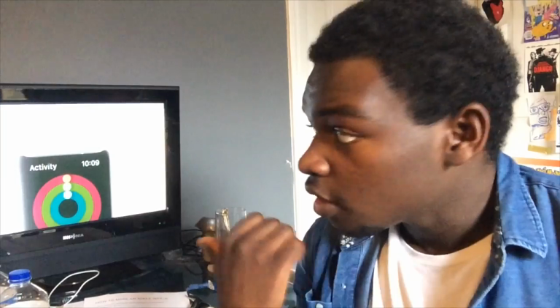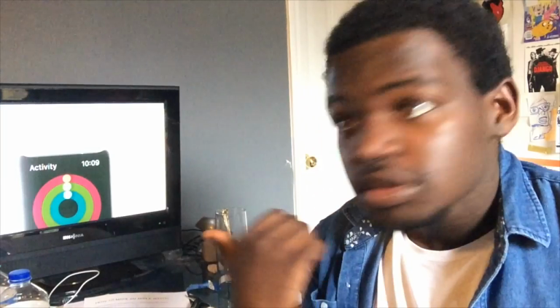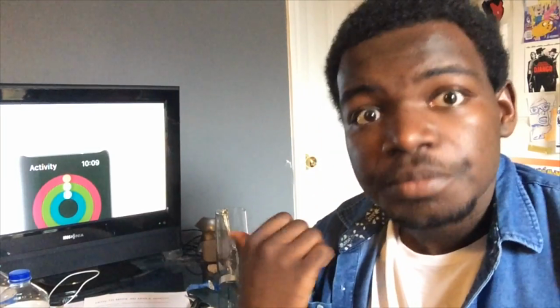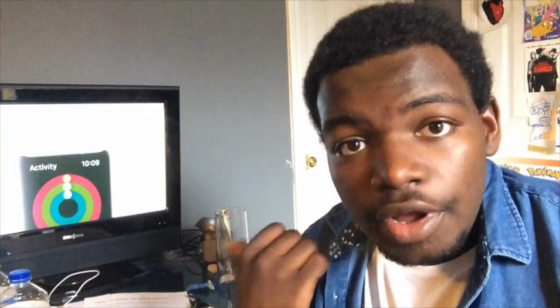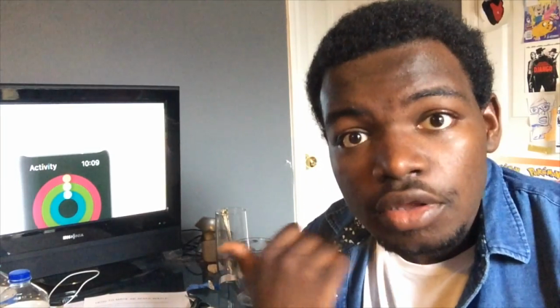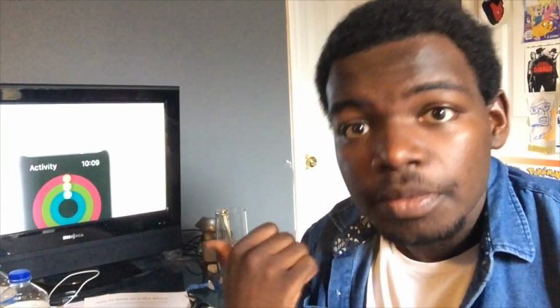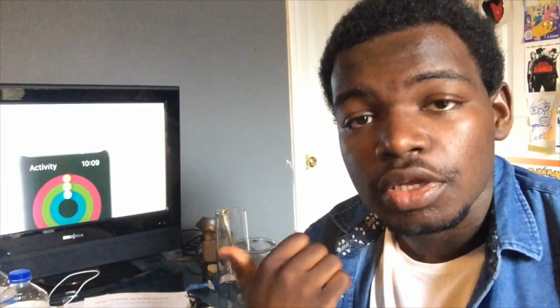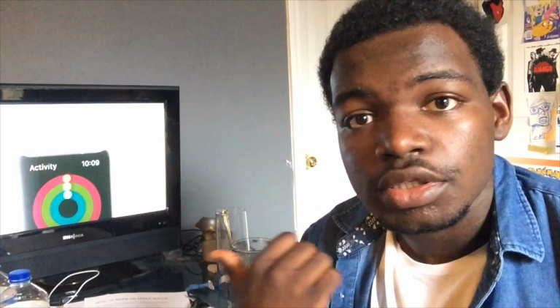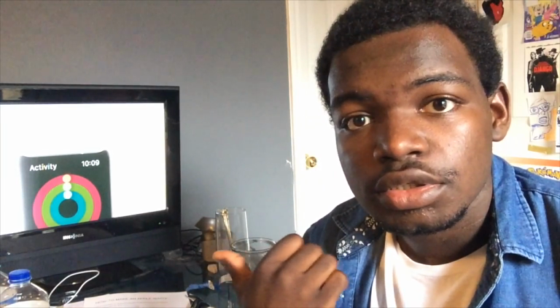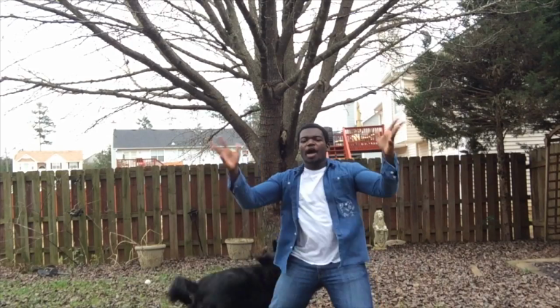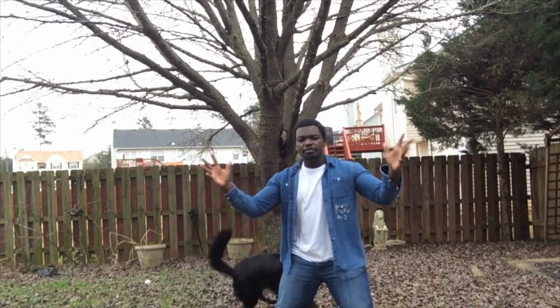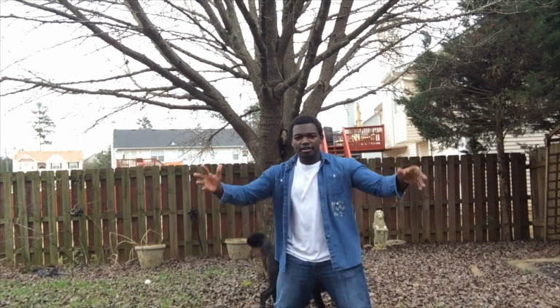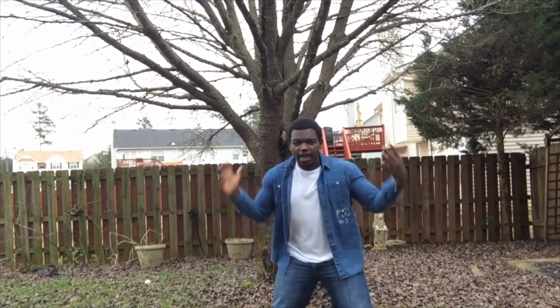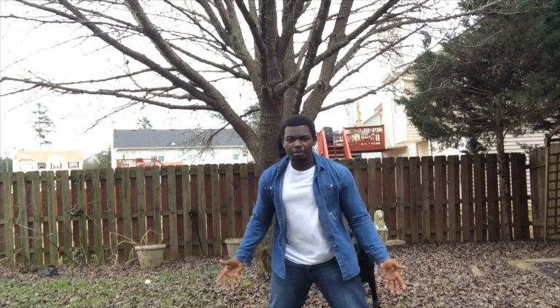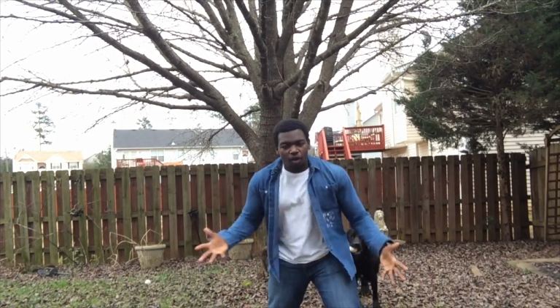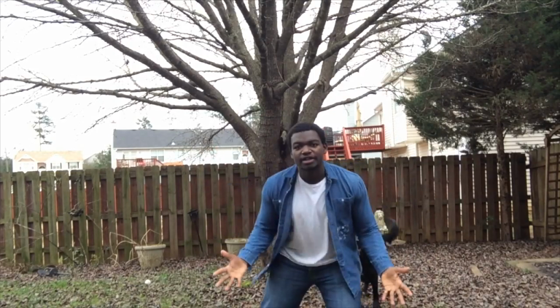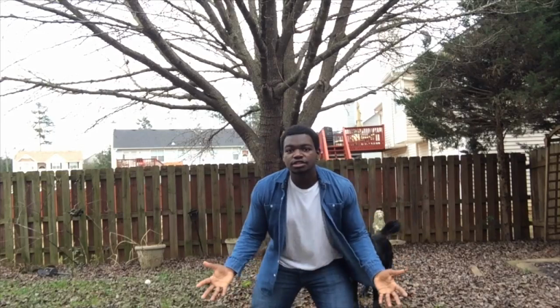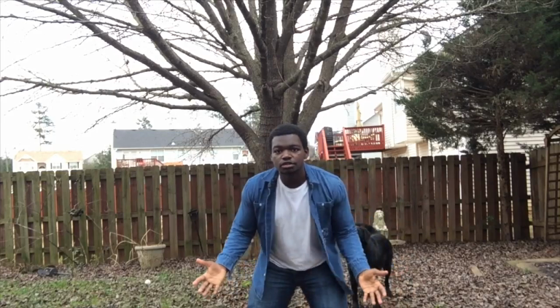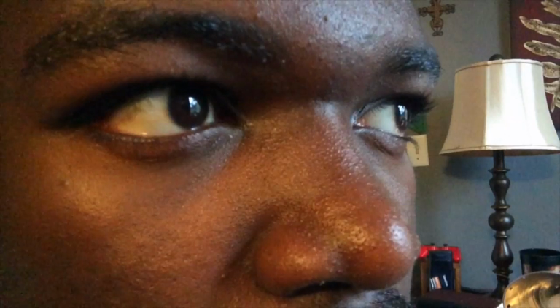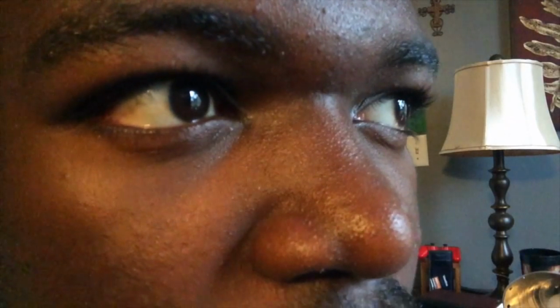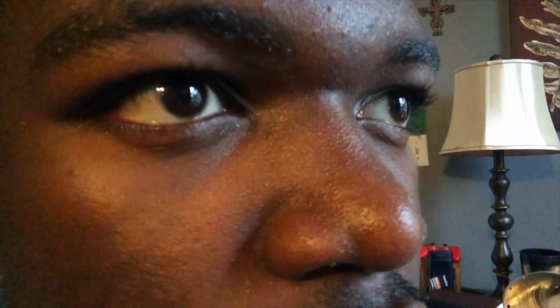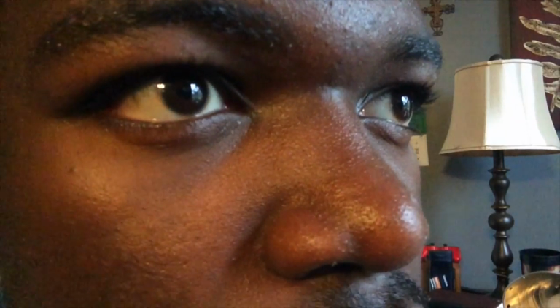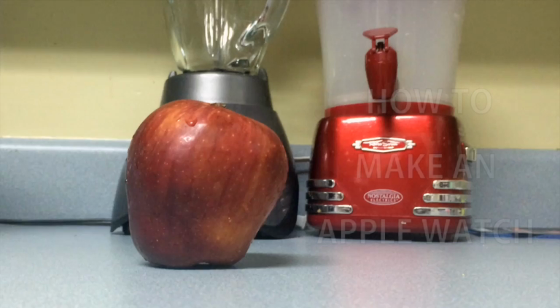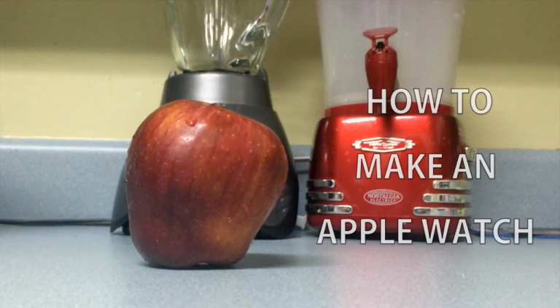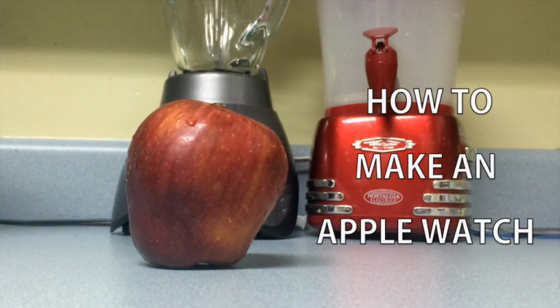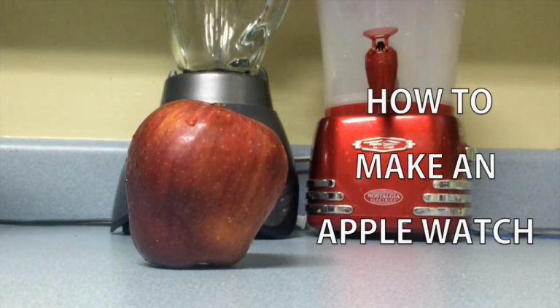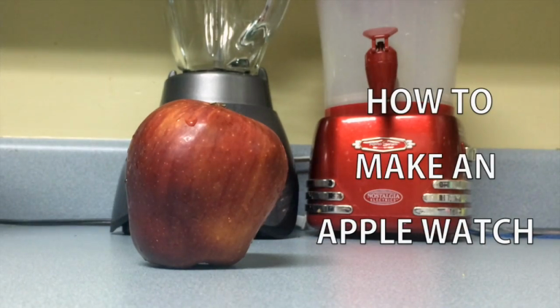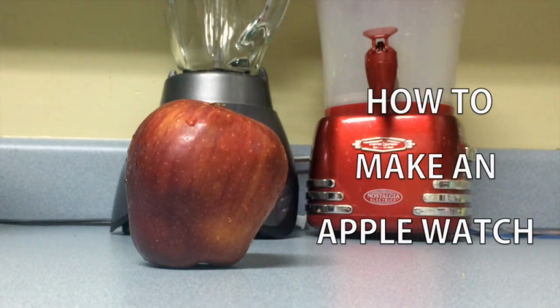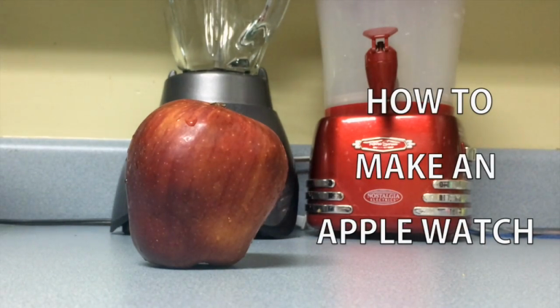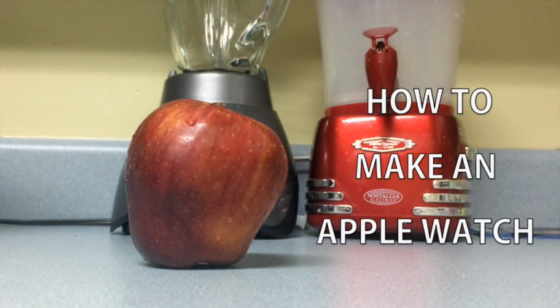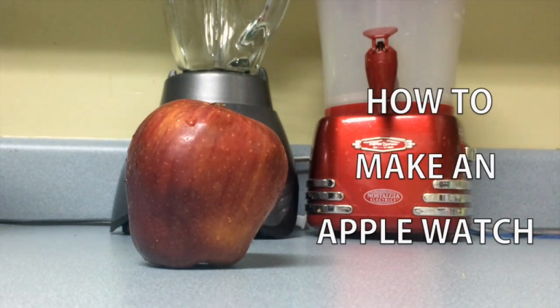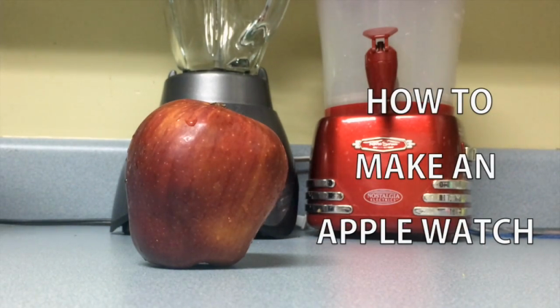Look at this new project that Apple released. Buy me an Apple Watch. I know what I have to do. How to make an Apple Watch.